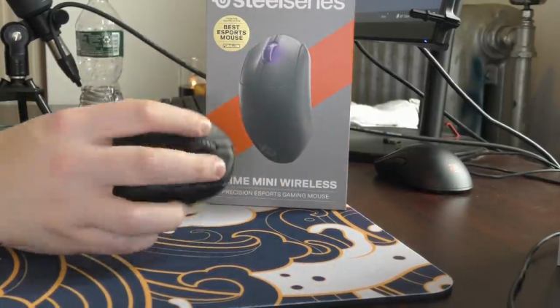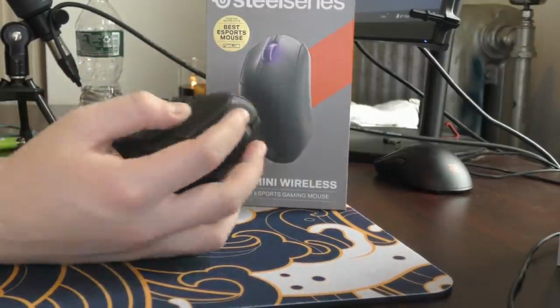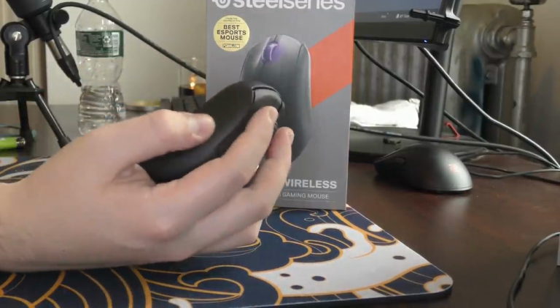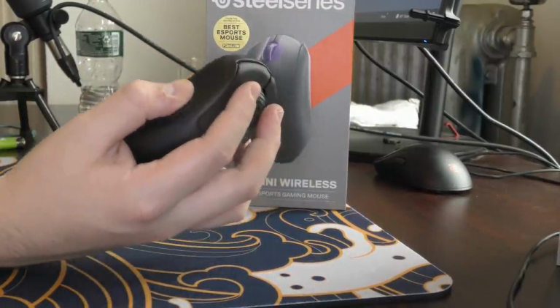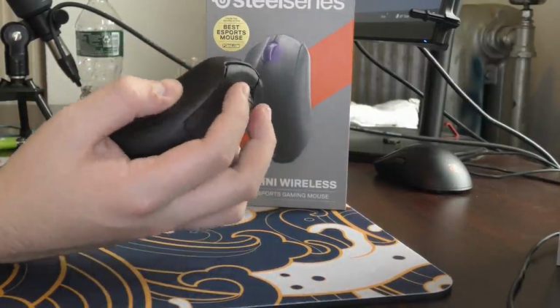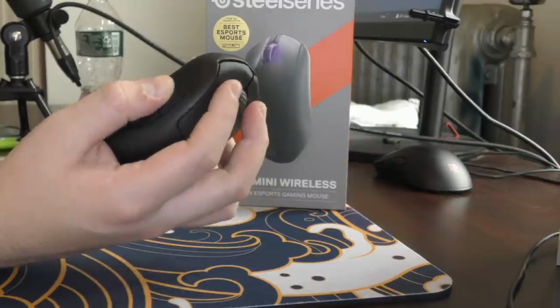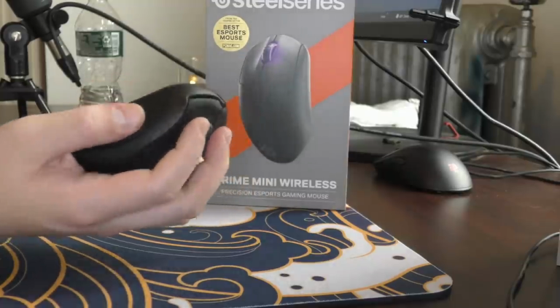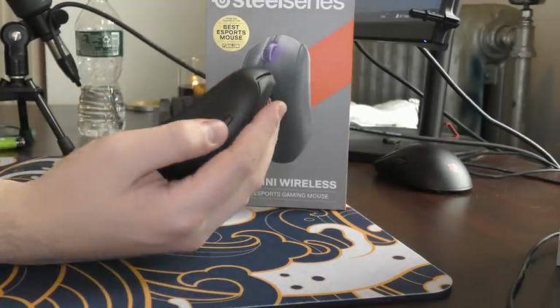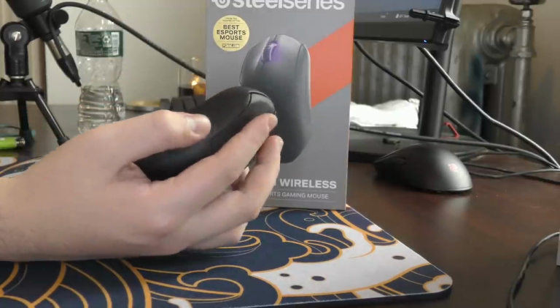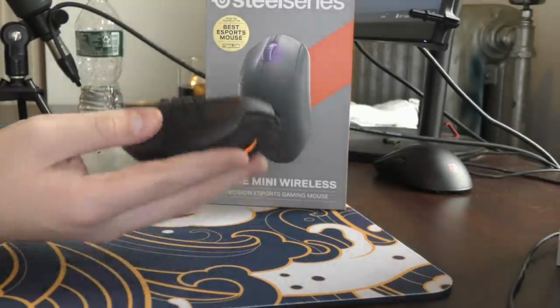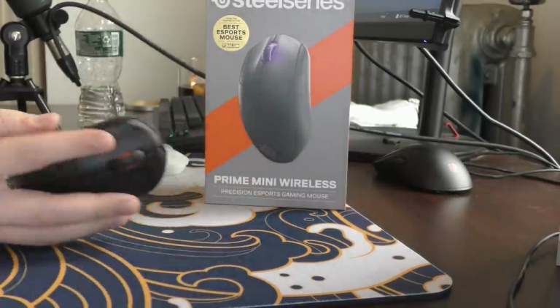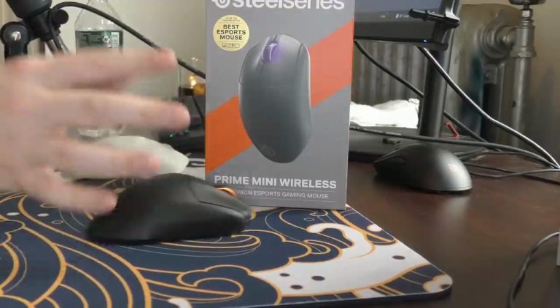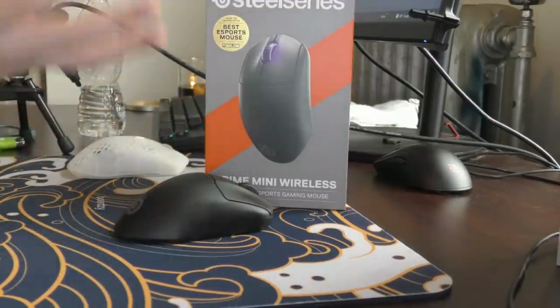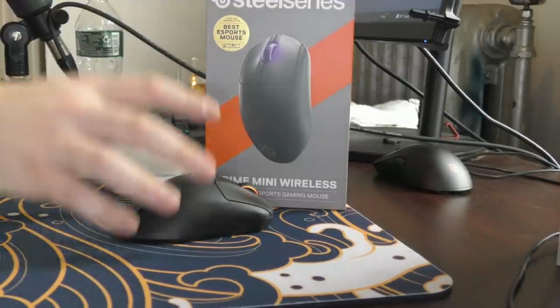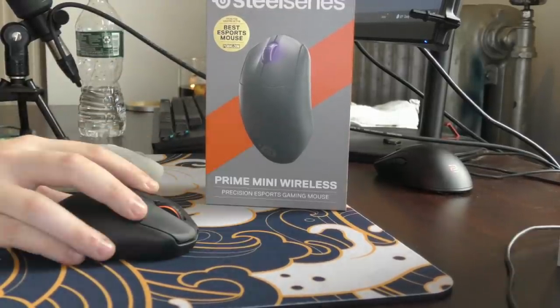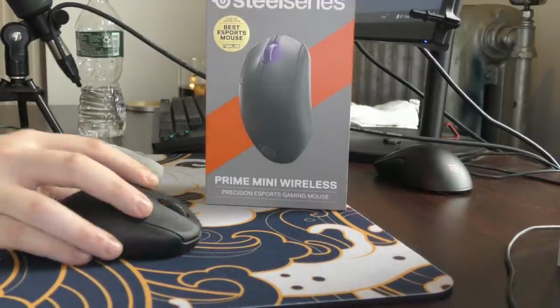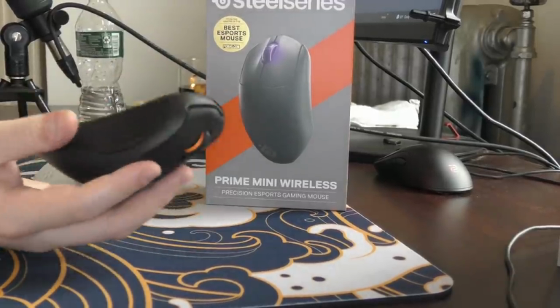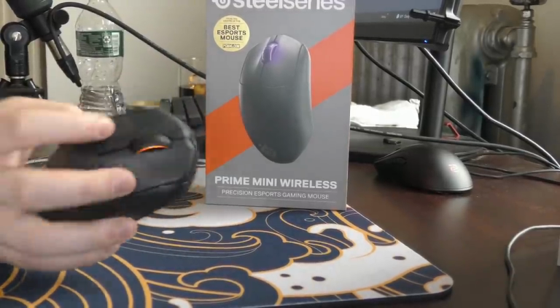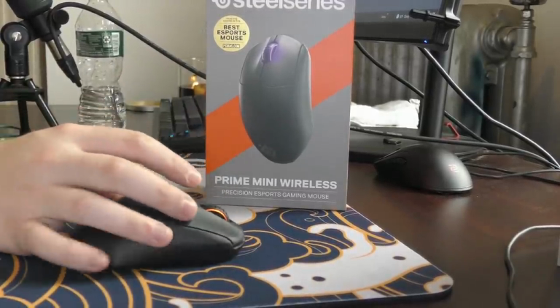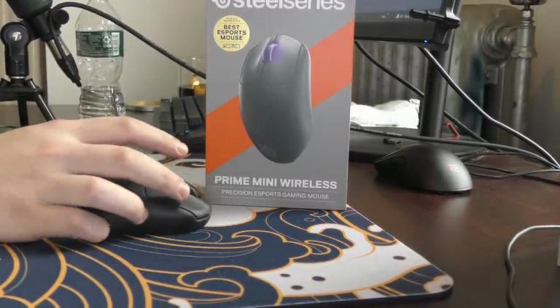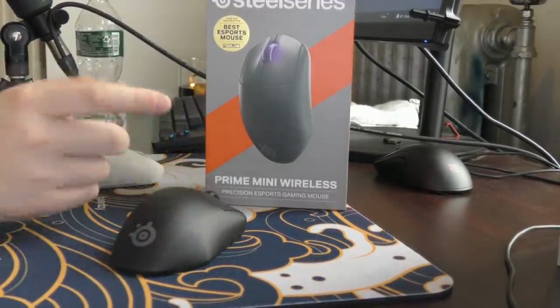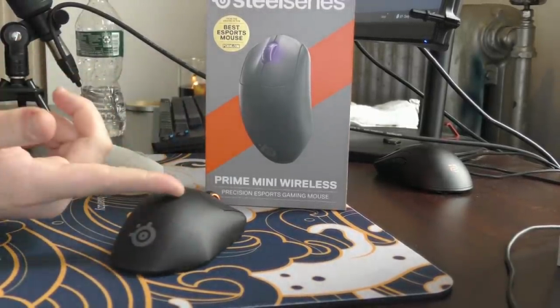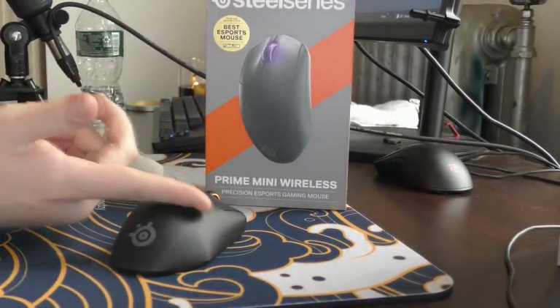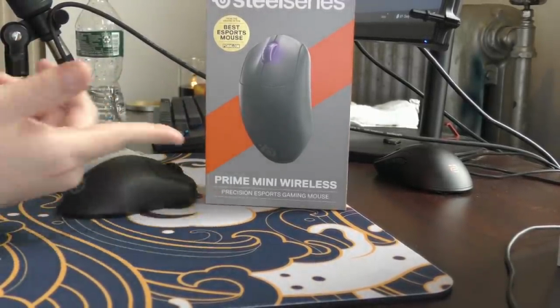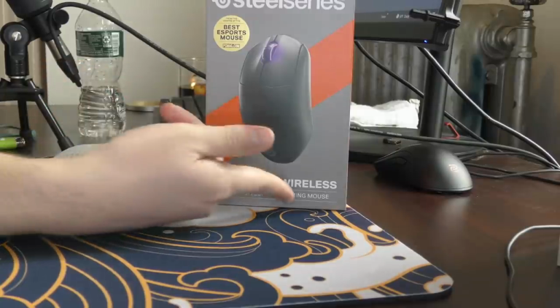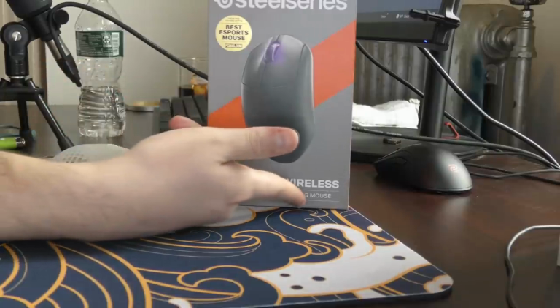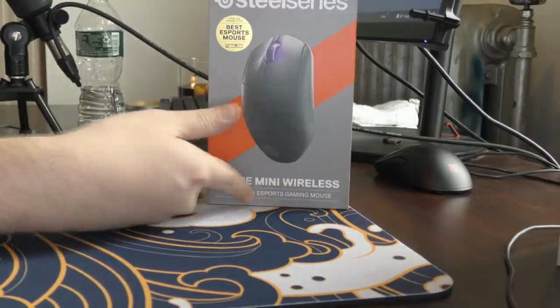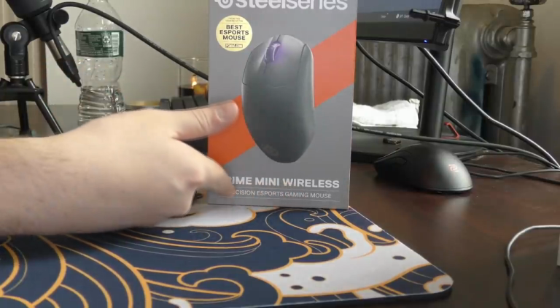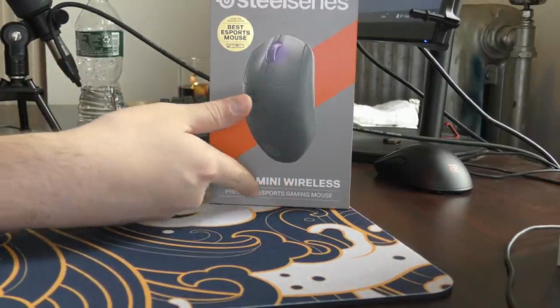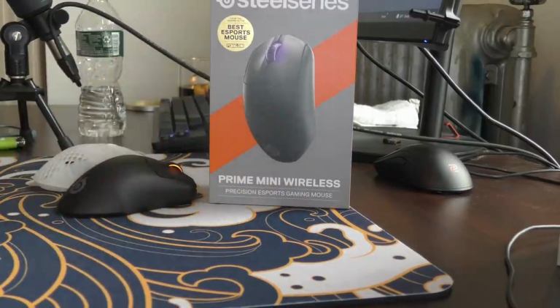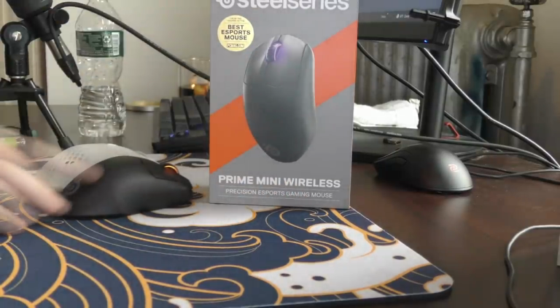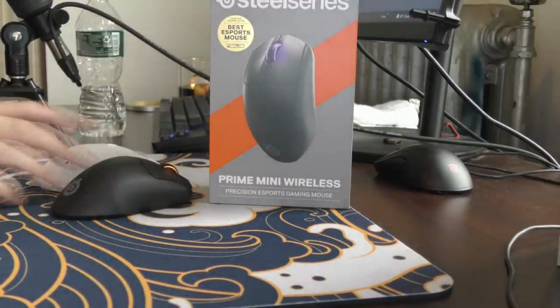With the side buttons forcing my grip to be extremely weird for the main game I play, I just can't give it the seal of approval. Once again, thank you to Techni for sending out the Prime Mini Wireless and allowing me to review it.